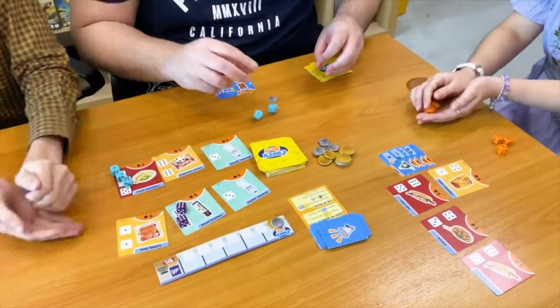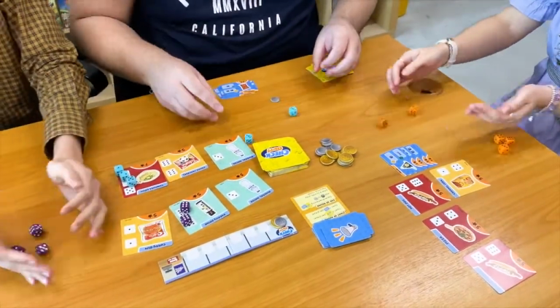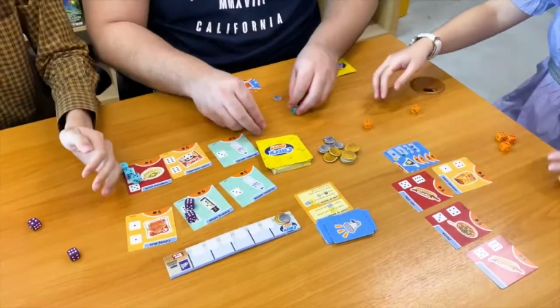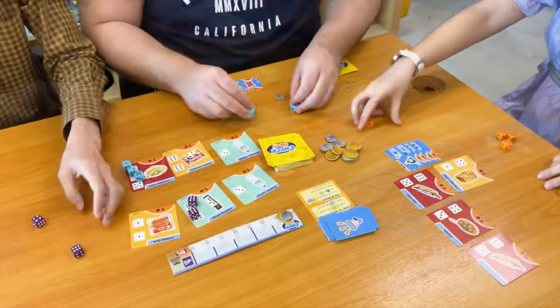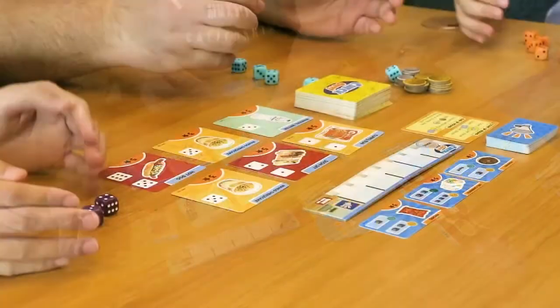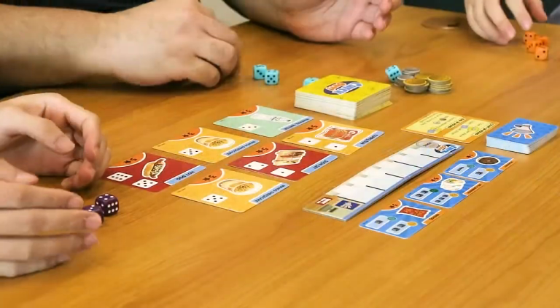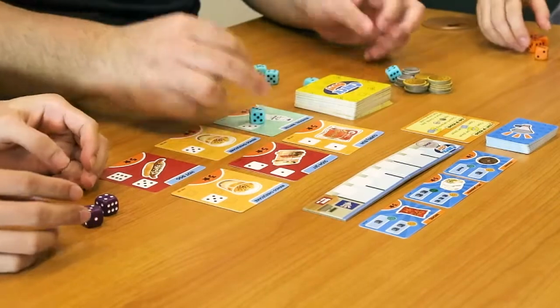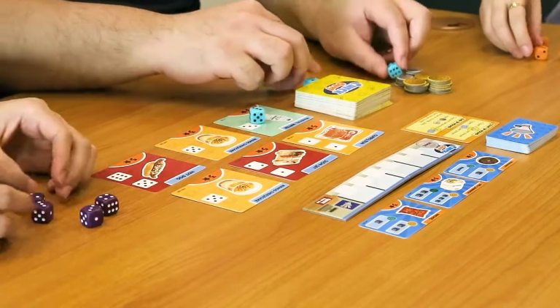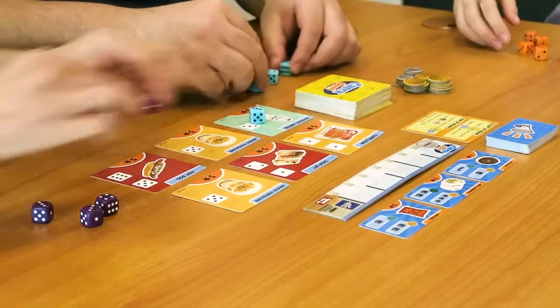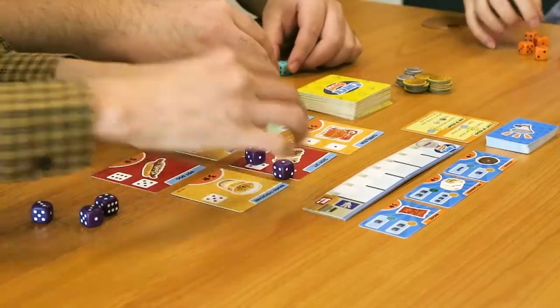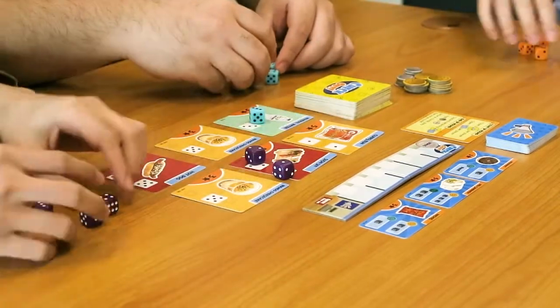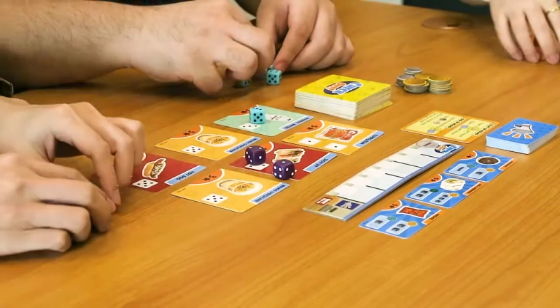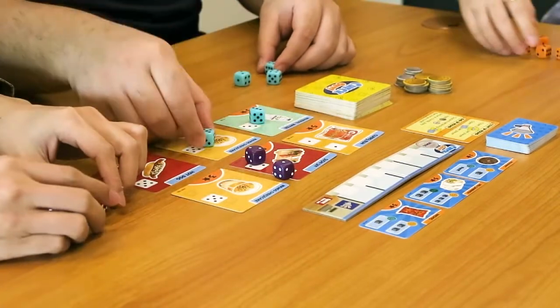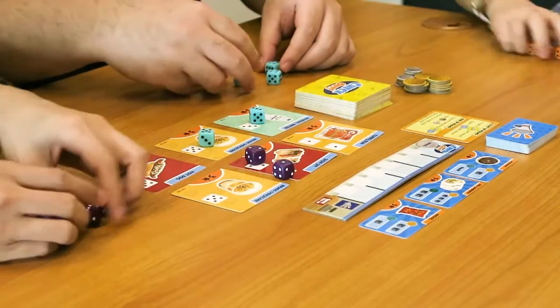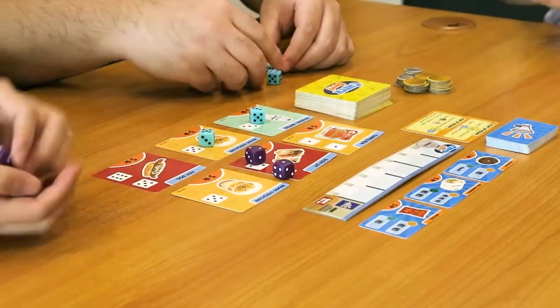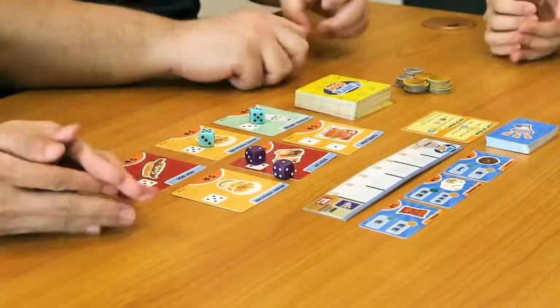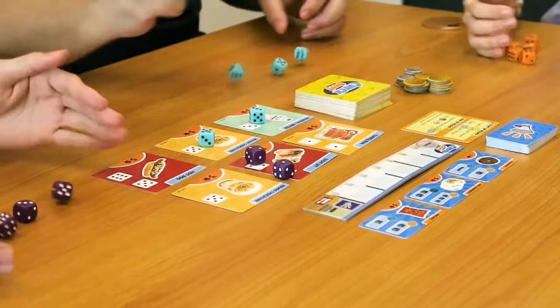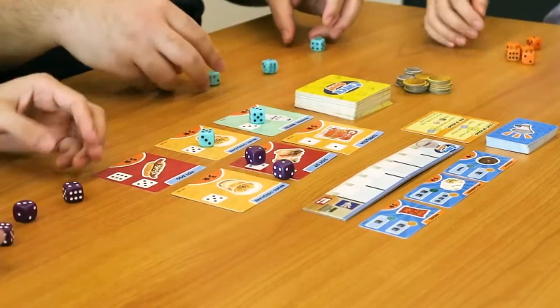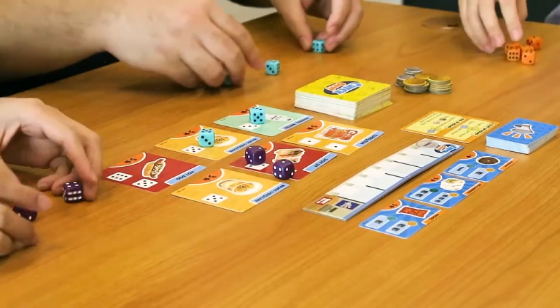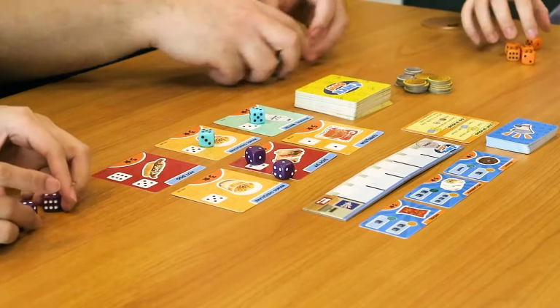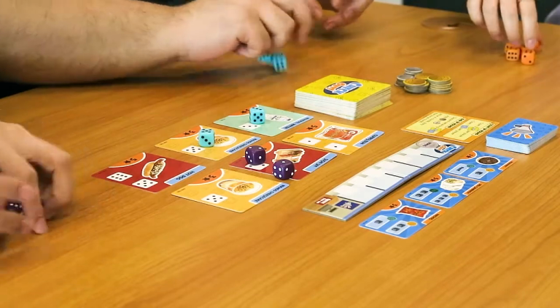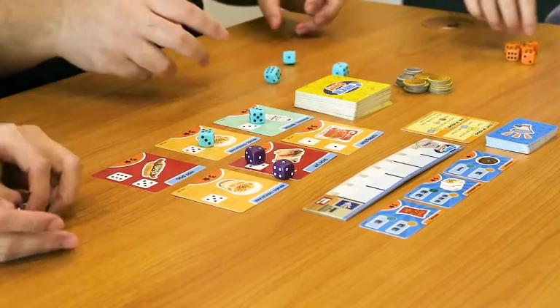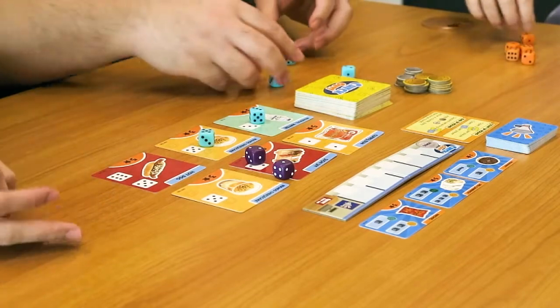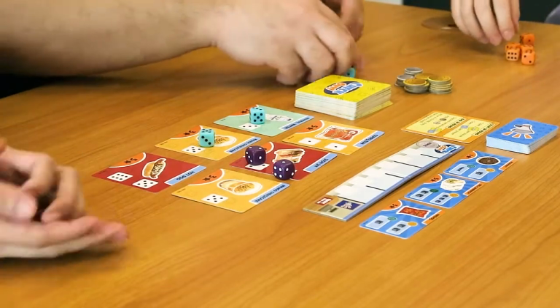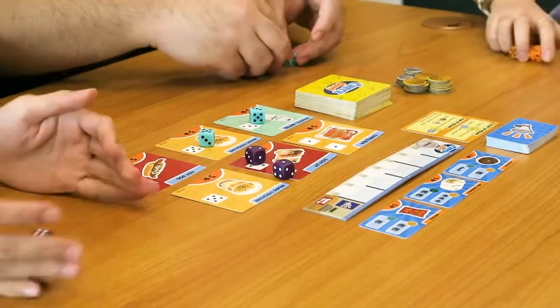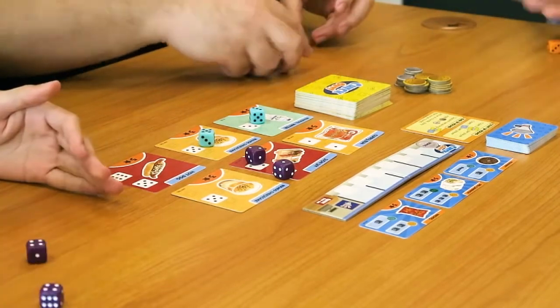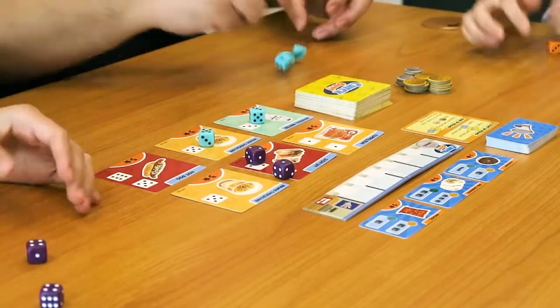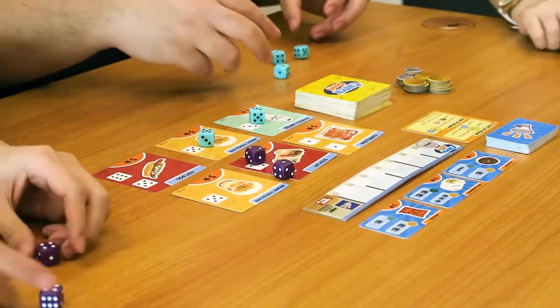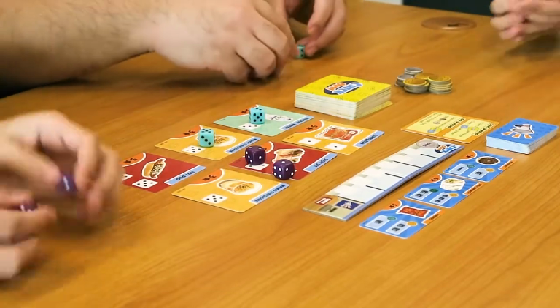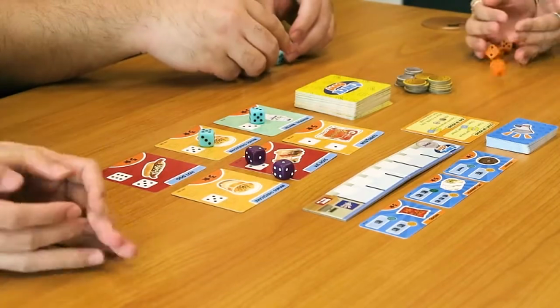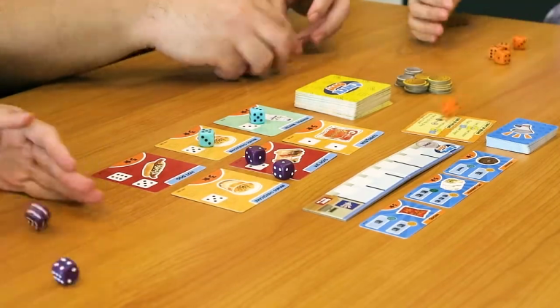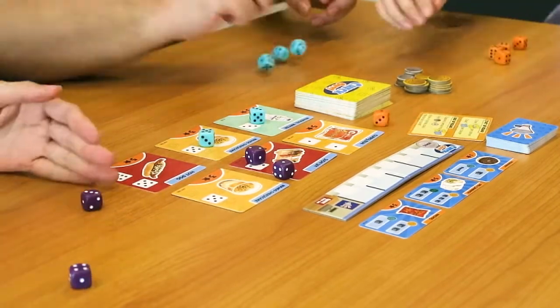All dice that are placed on the products are left there until the end of the round. You will only grab a product if you match all the faces shown within a single roll. You may re-roll your dice as many times as you want, but you have to re-roll all your unplaced dice.